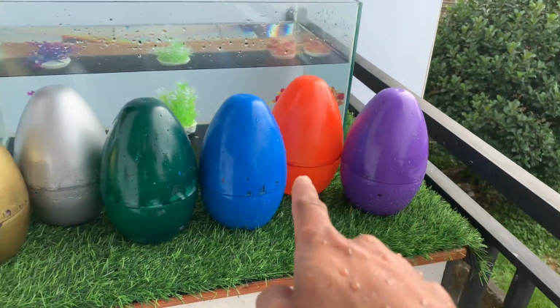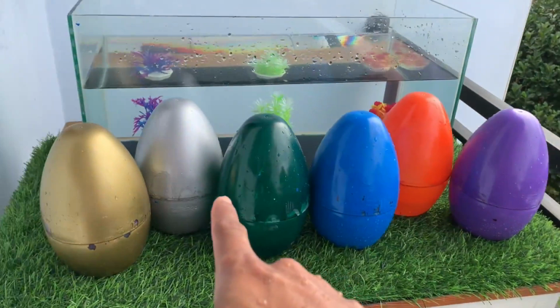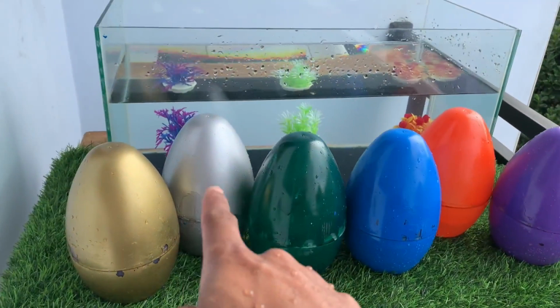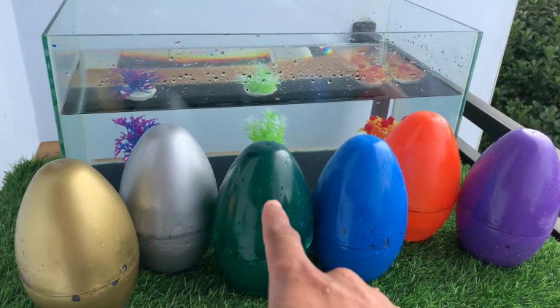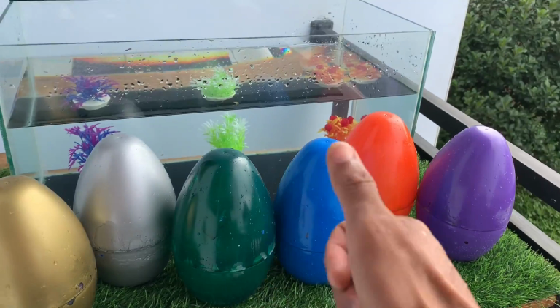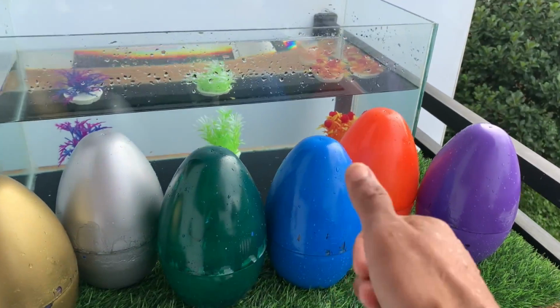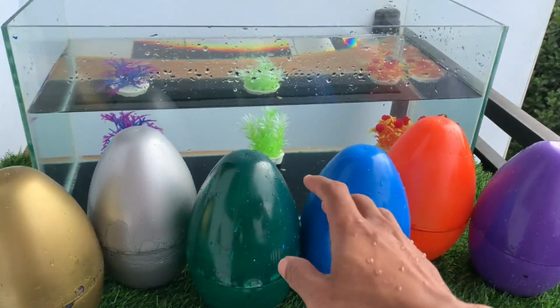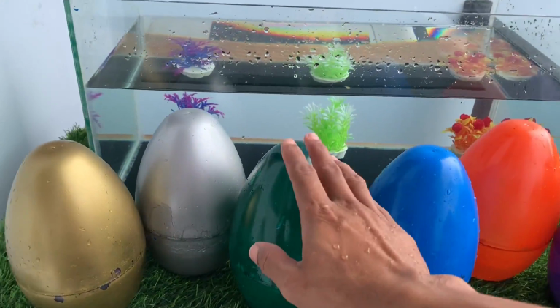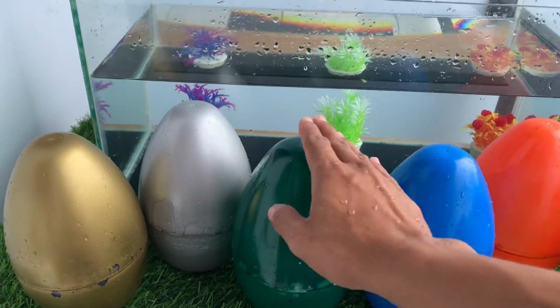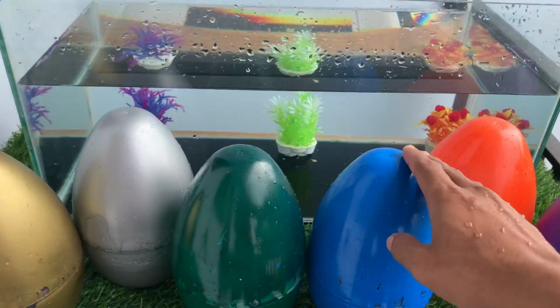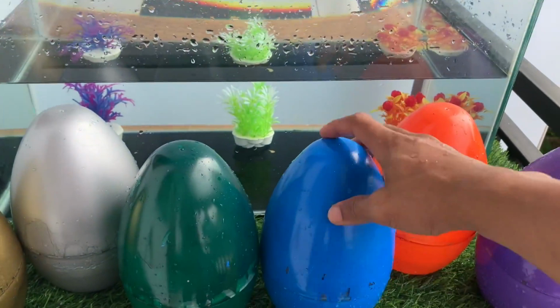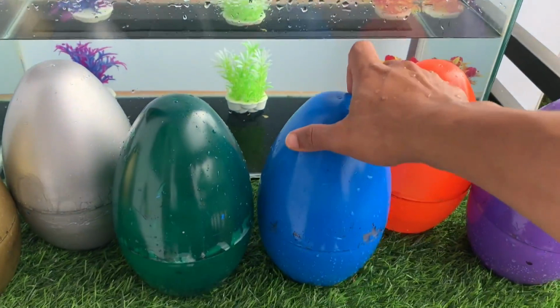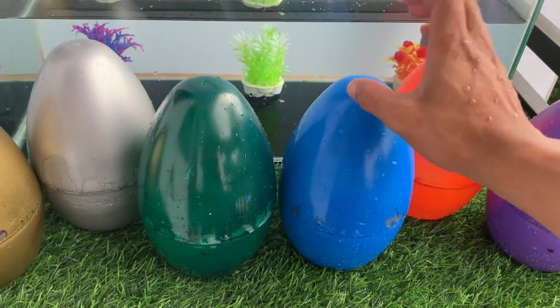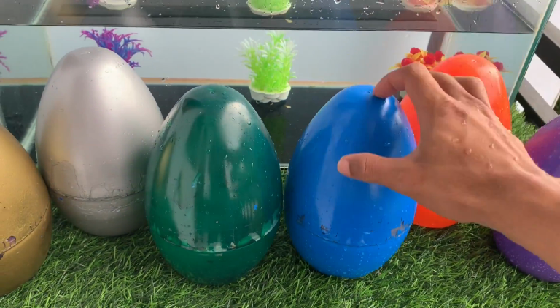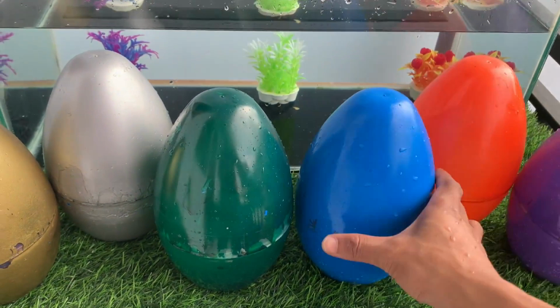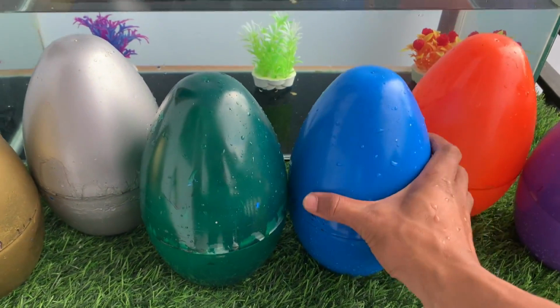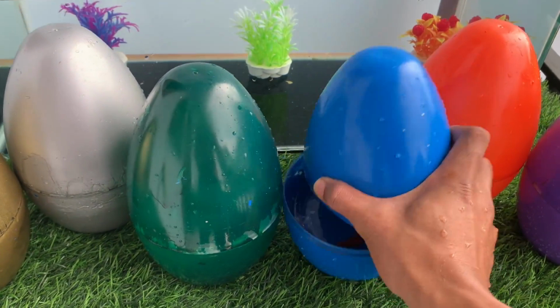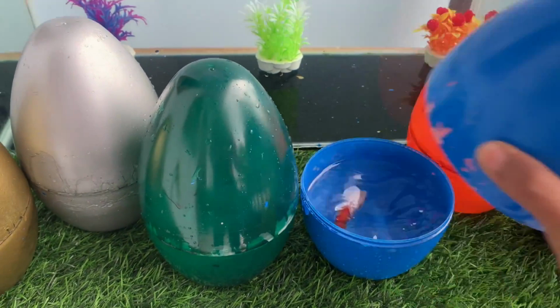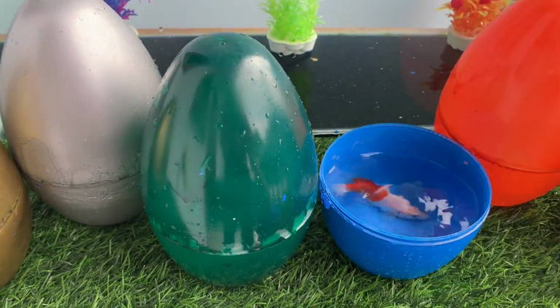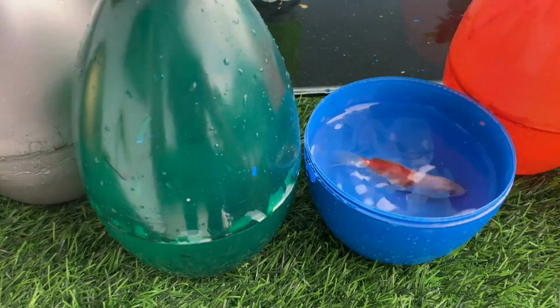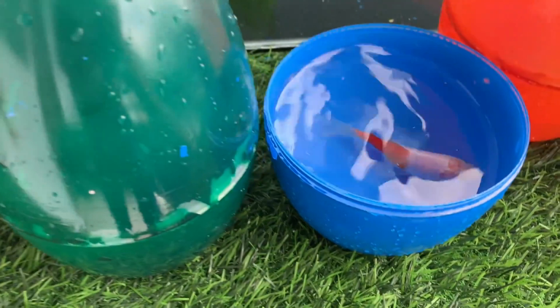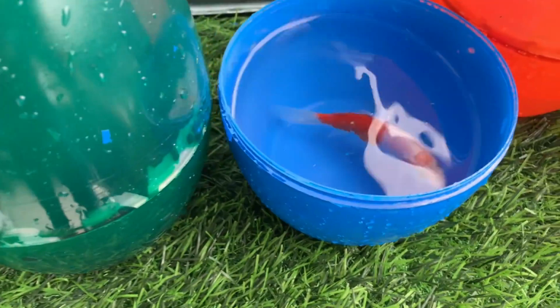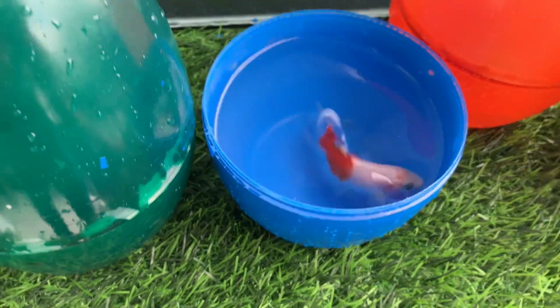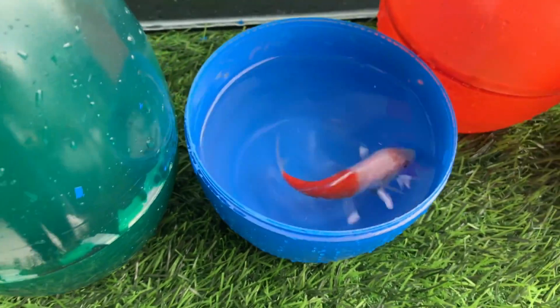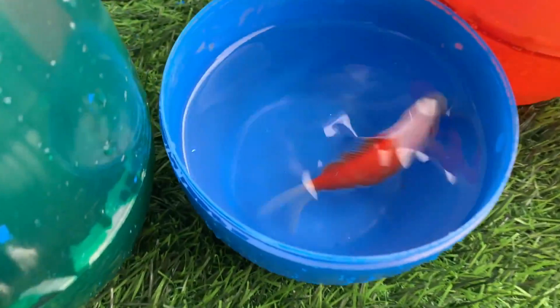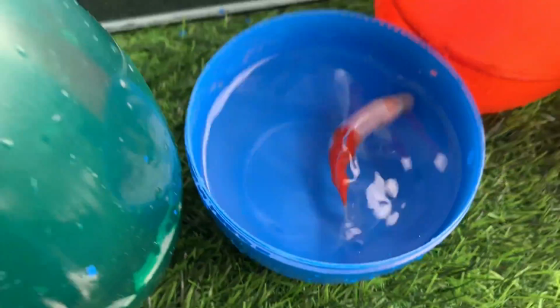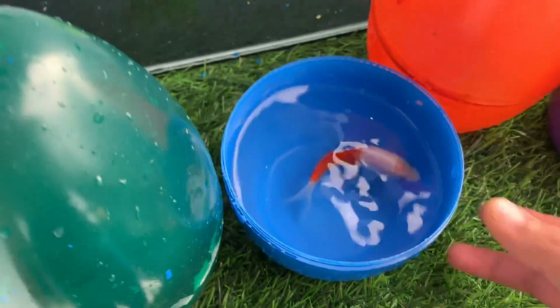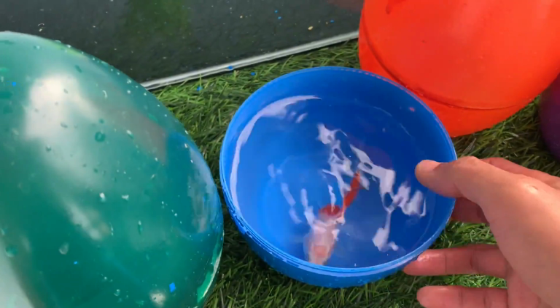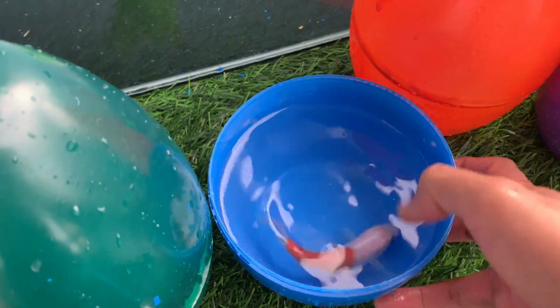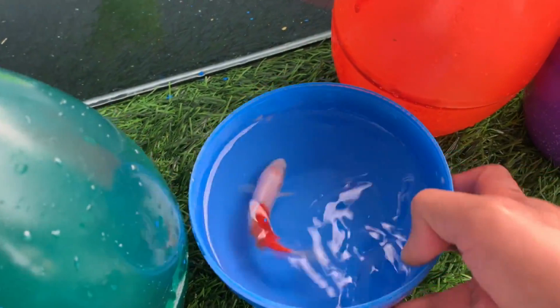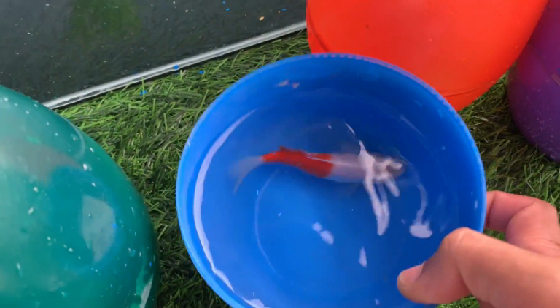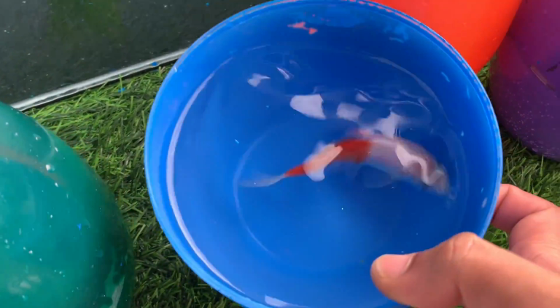The first, blue egg. Look at this, this is an ornamental fish.